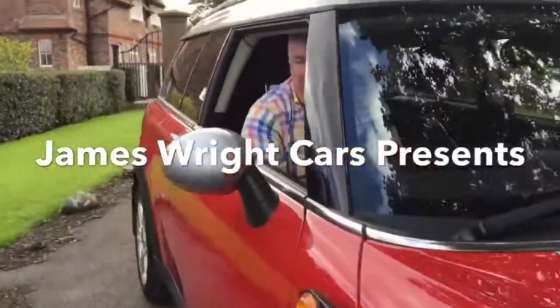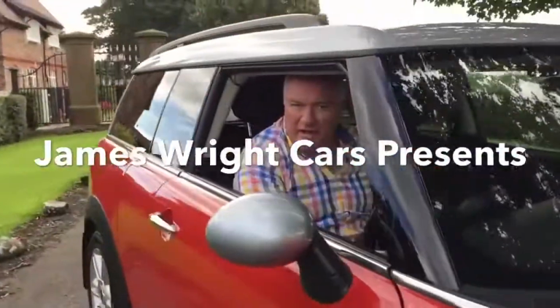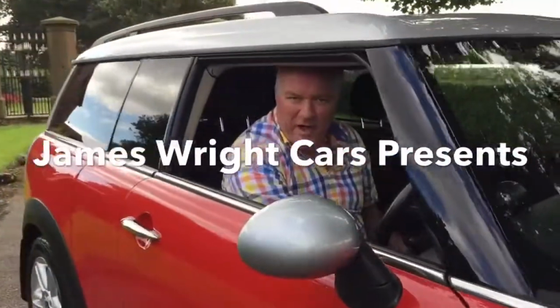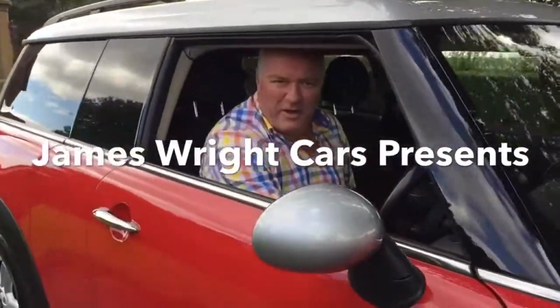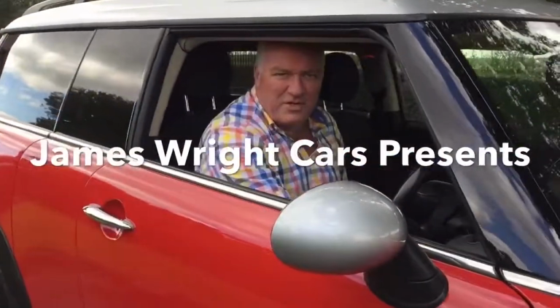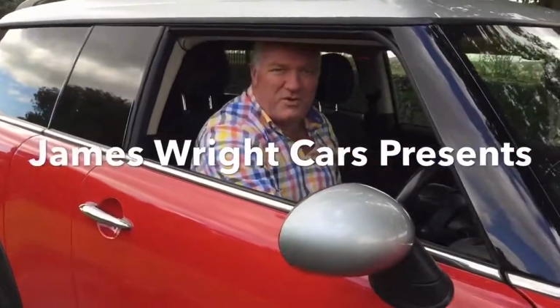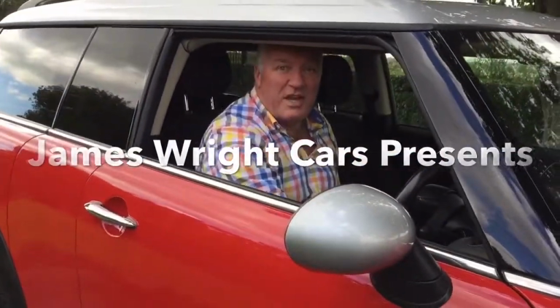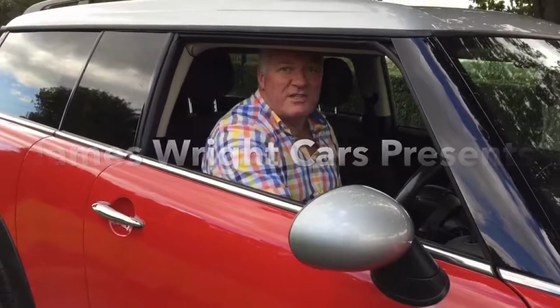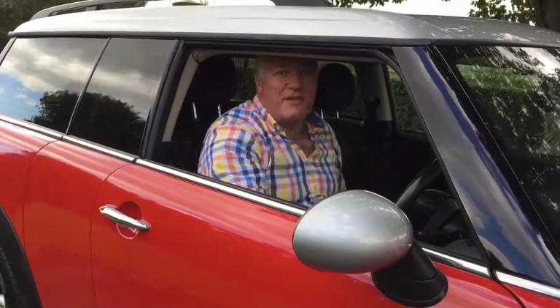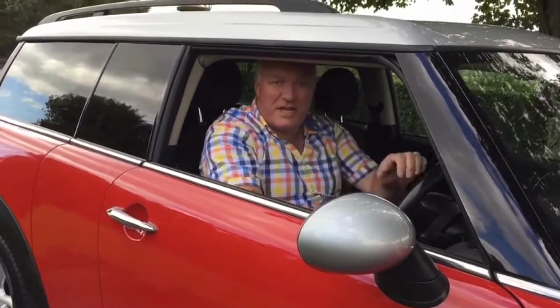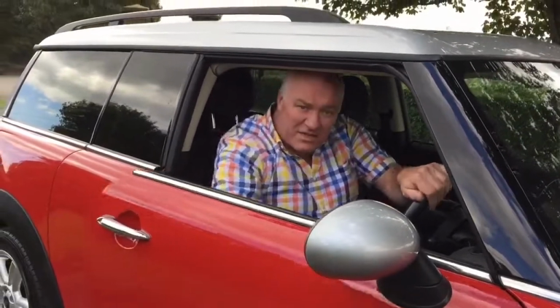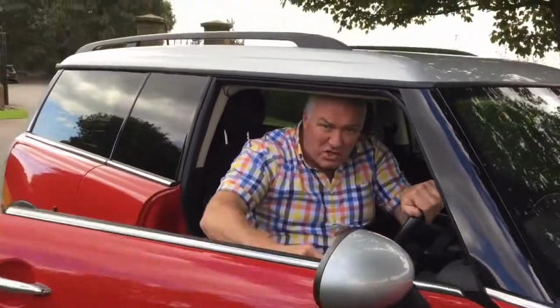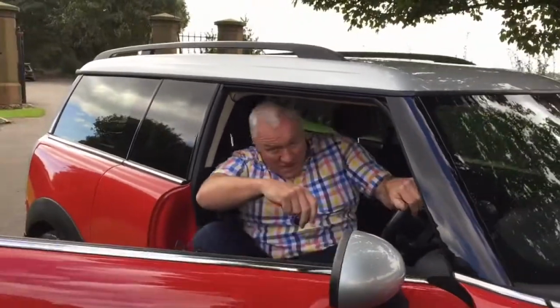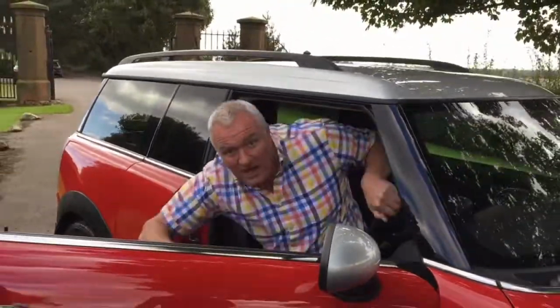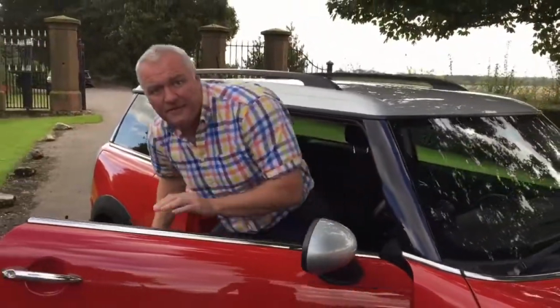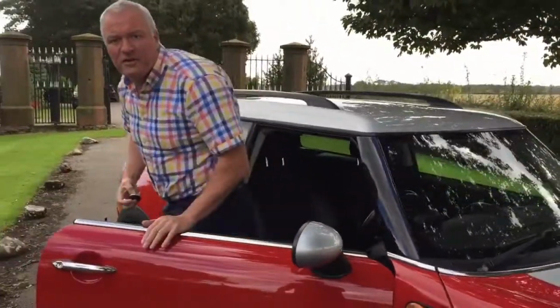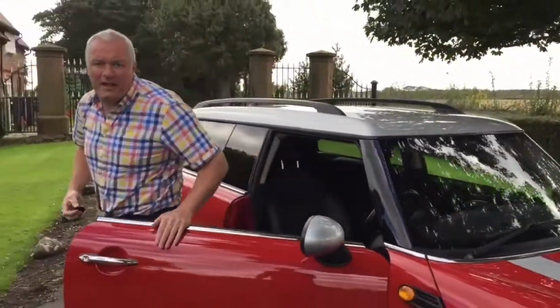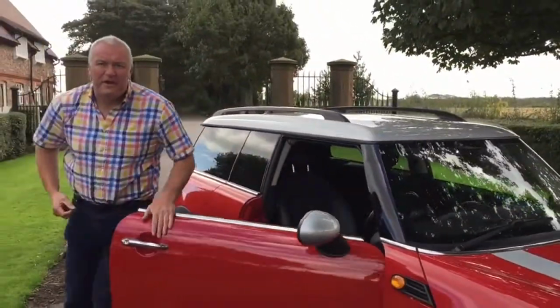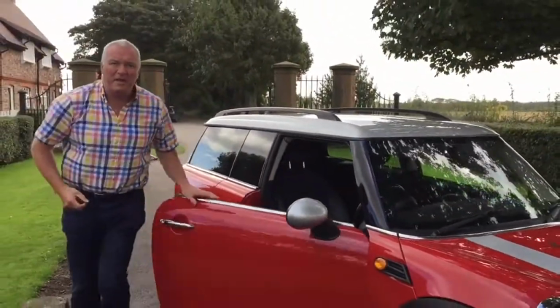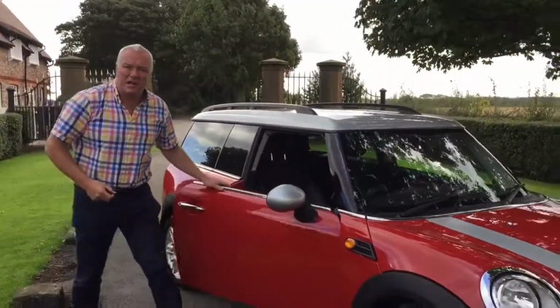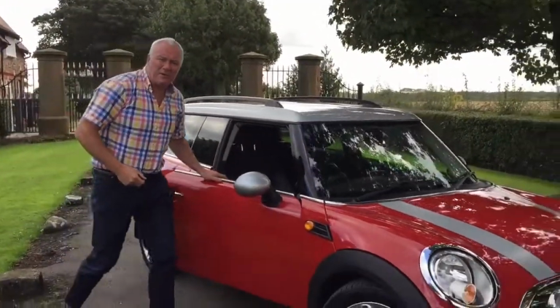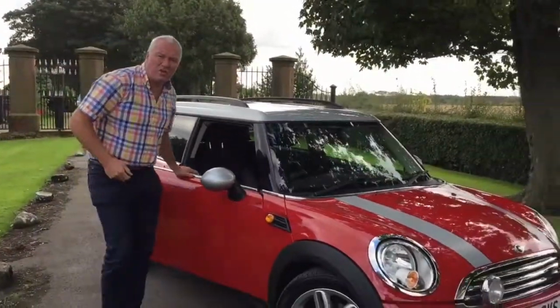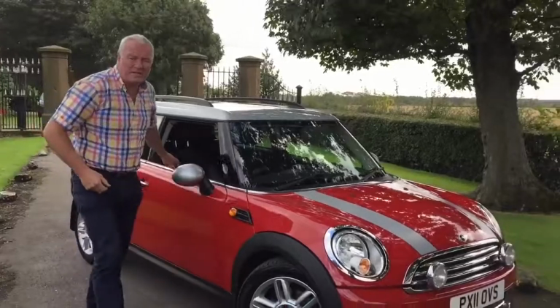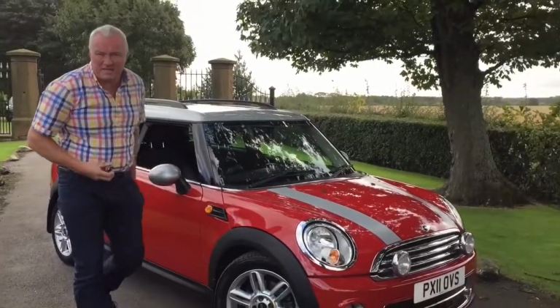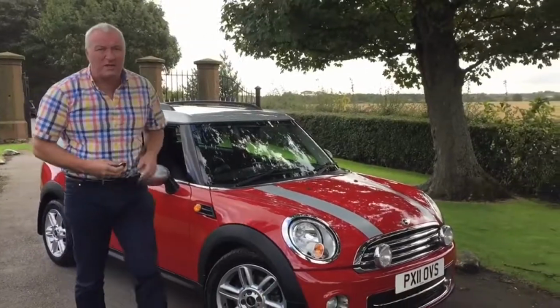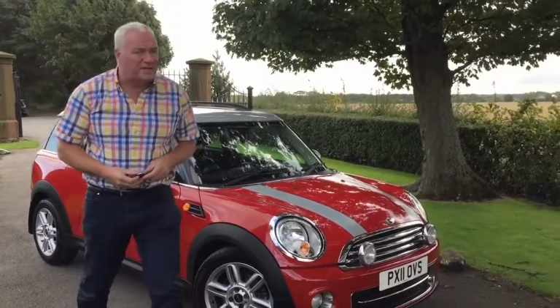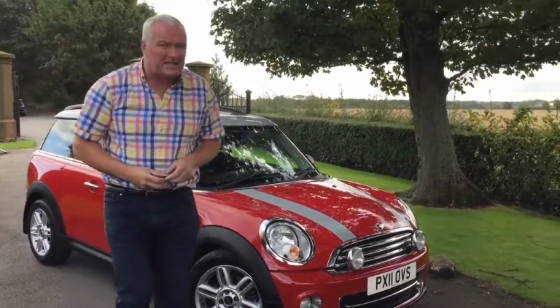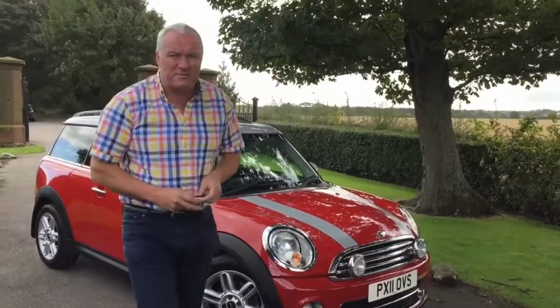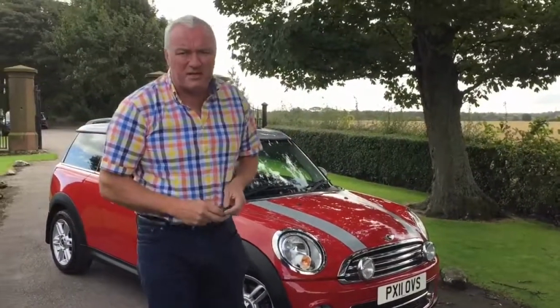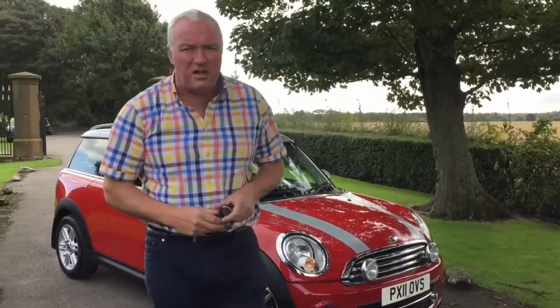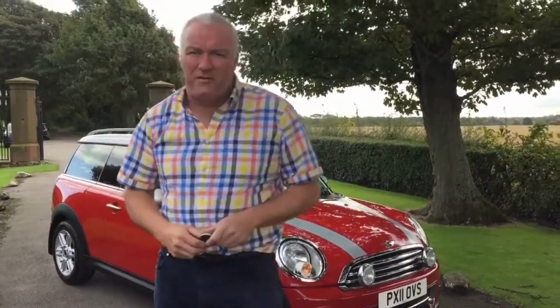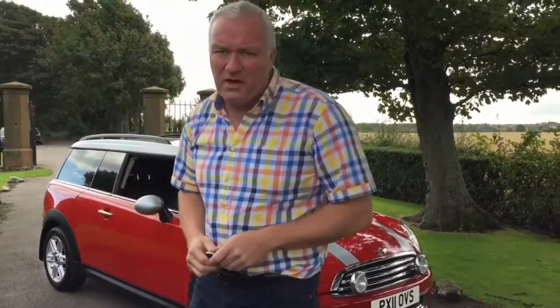Hello and welcome to James Wright Cars. Our video today is of this 2011 on 11 Mini Clubman Cooper Diesel with only 46,000 miles on the clock from new.